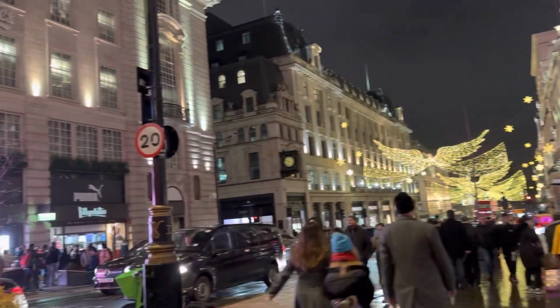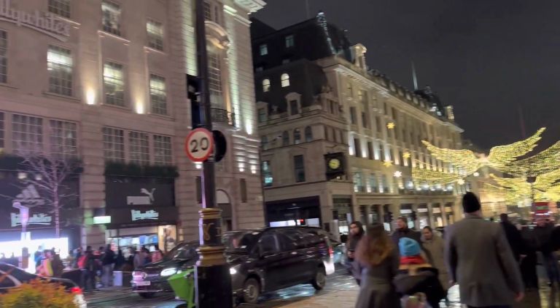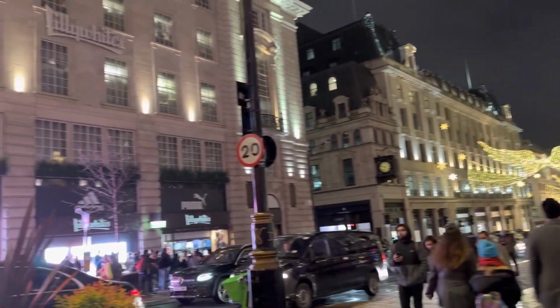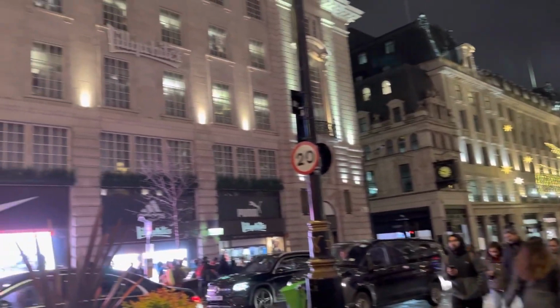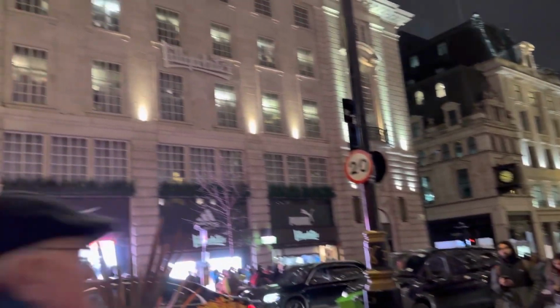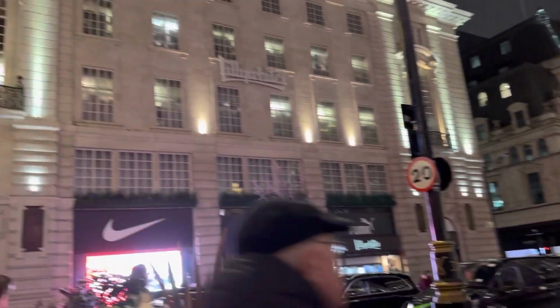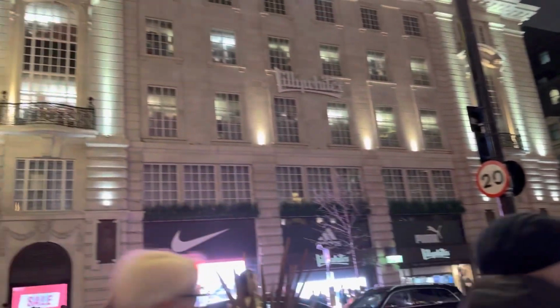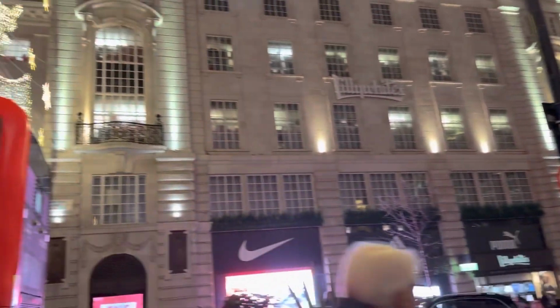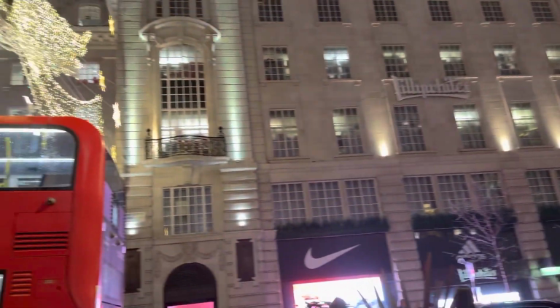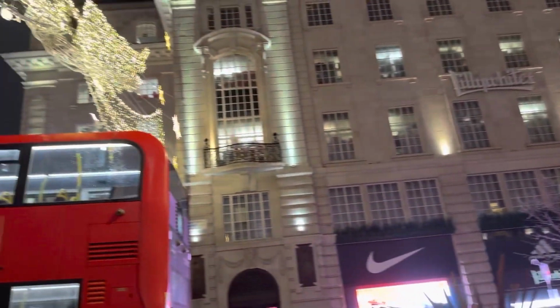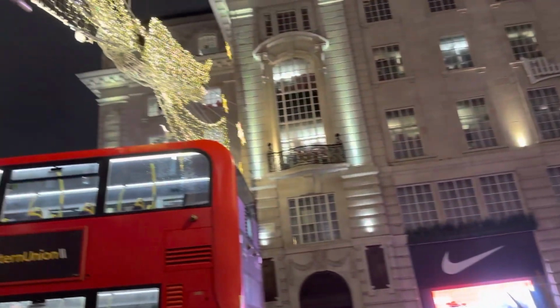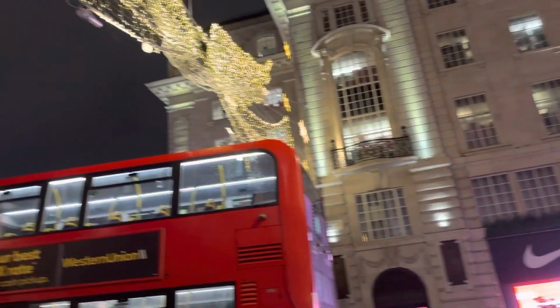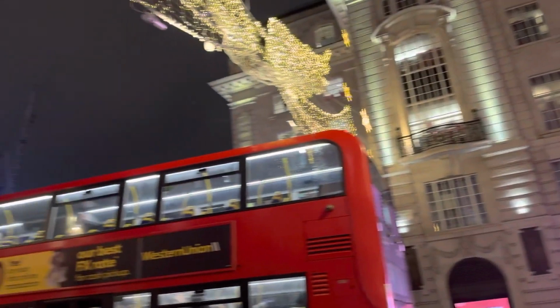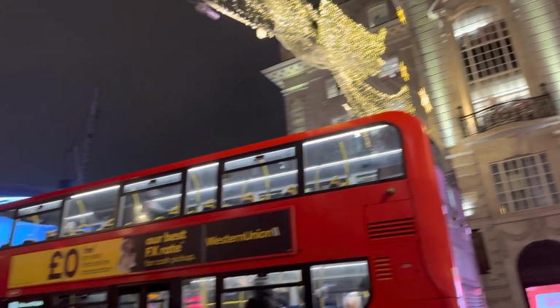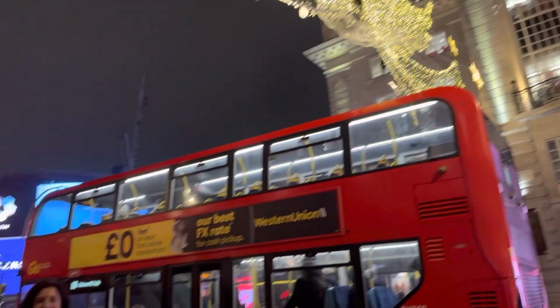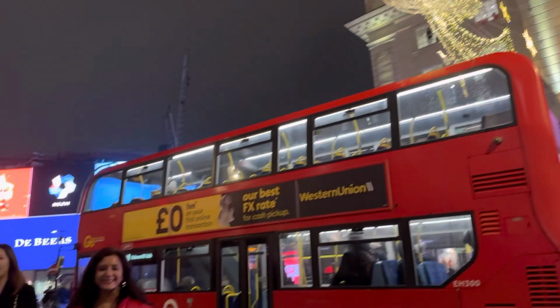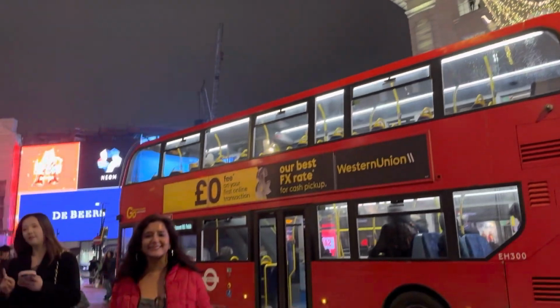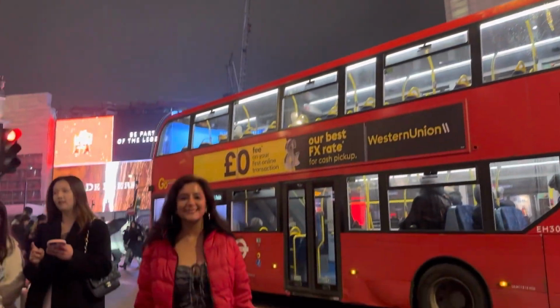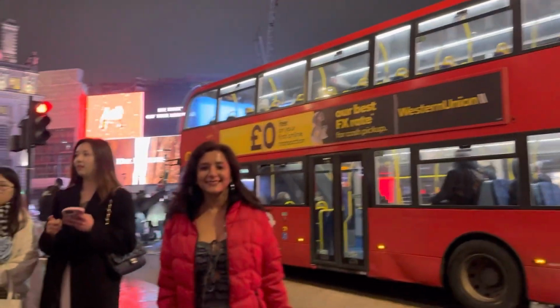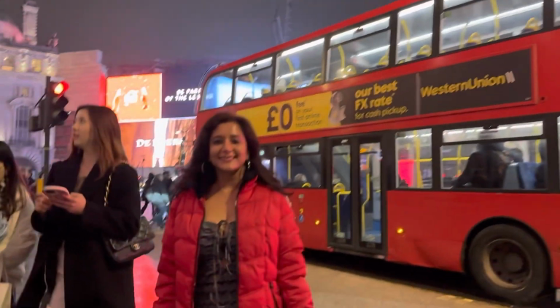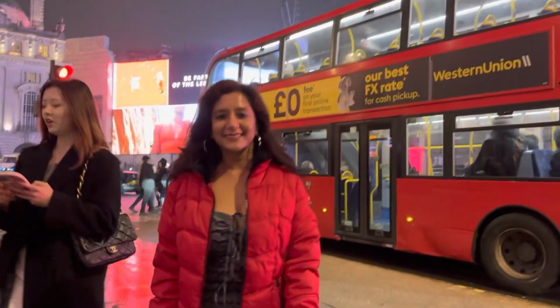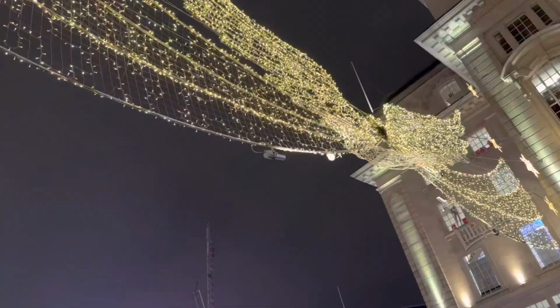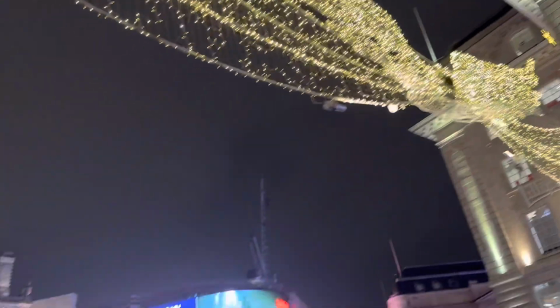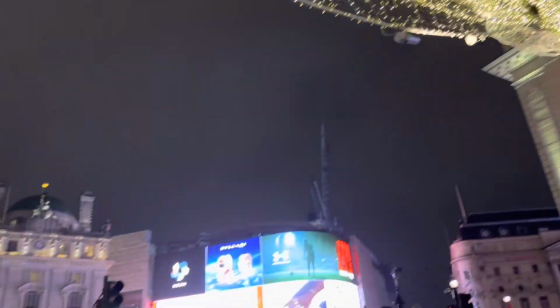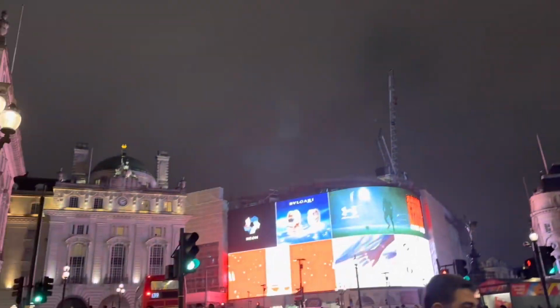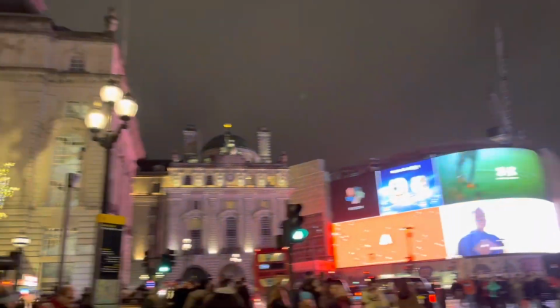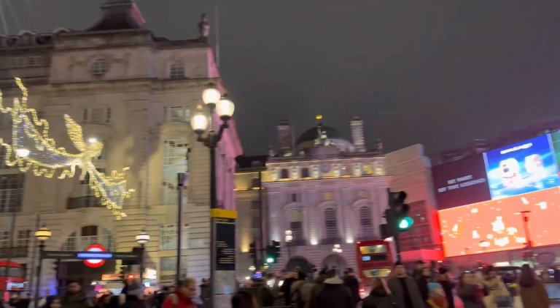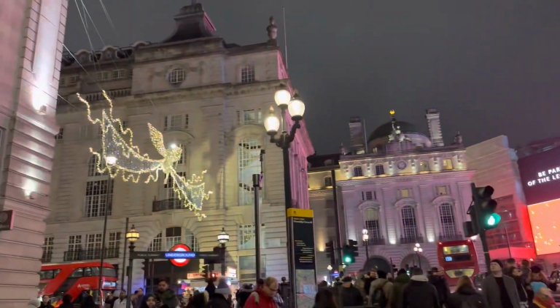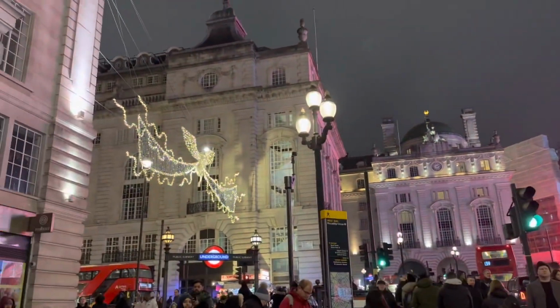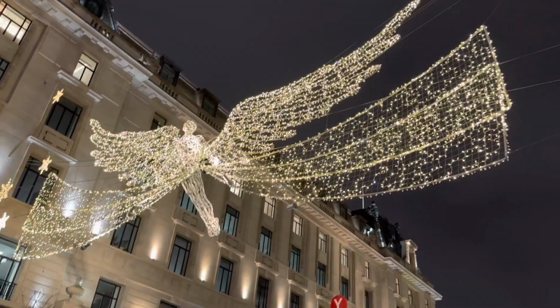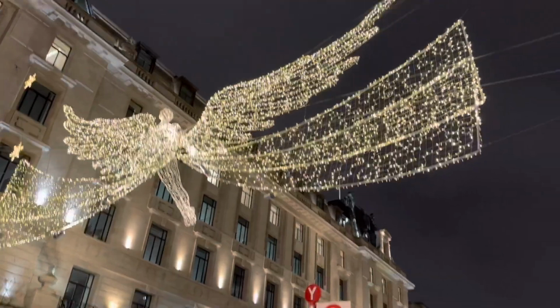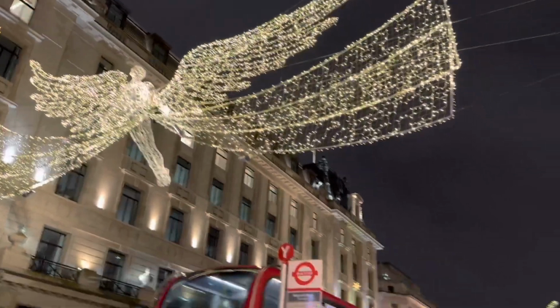This is my first vlog on my trip to London and there will be a few more coming up. I think the best time to visit London is during Christmas — see for yourself!